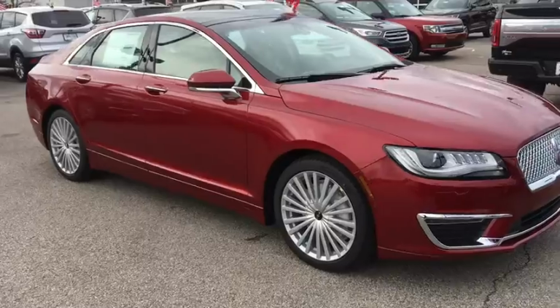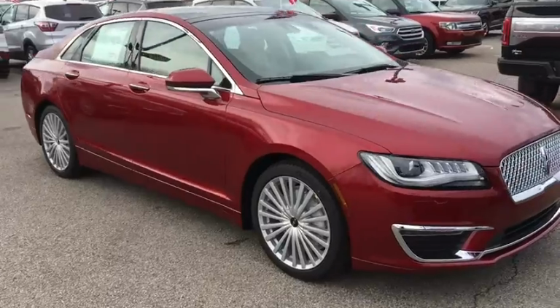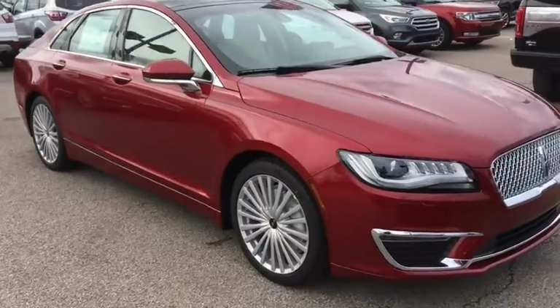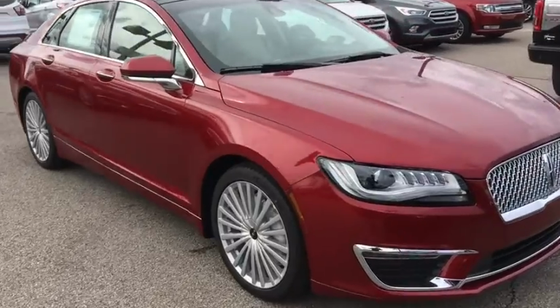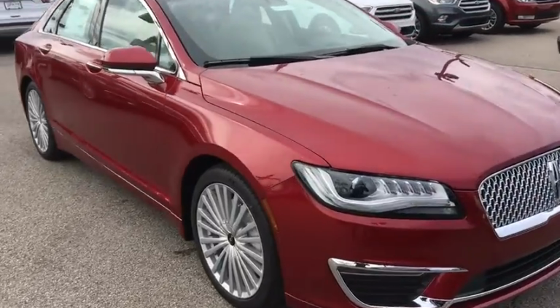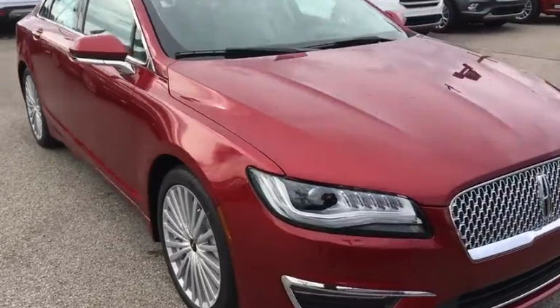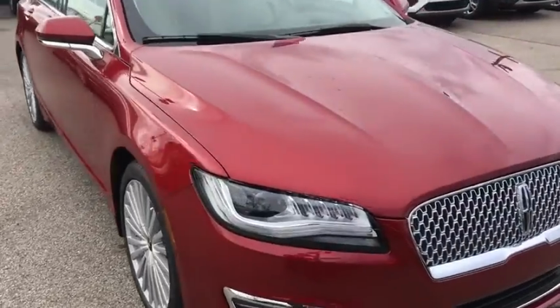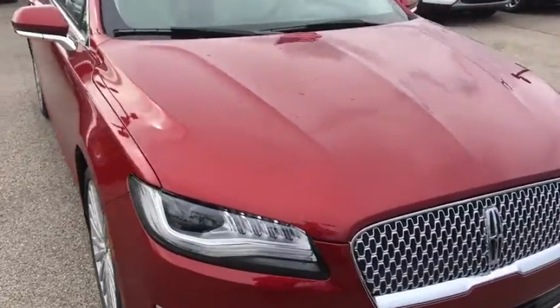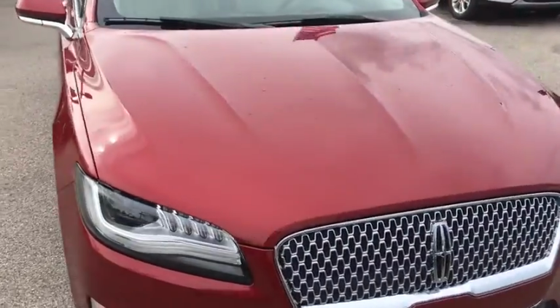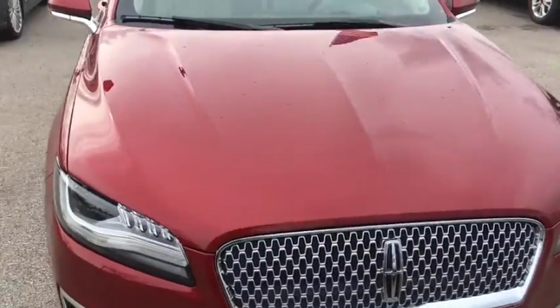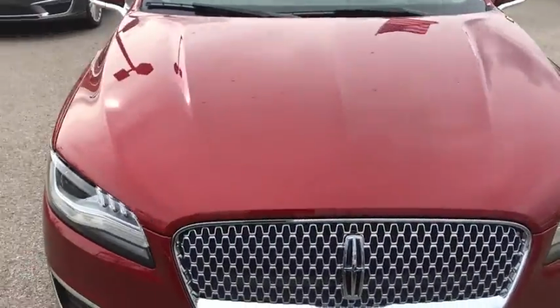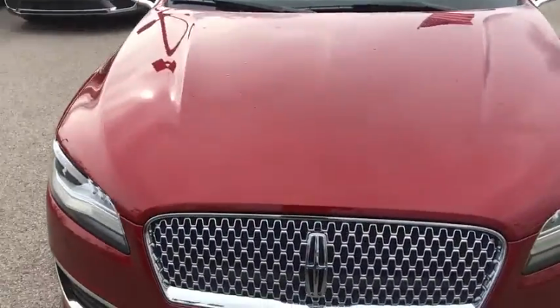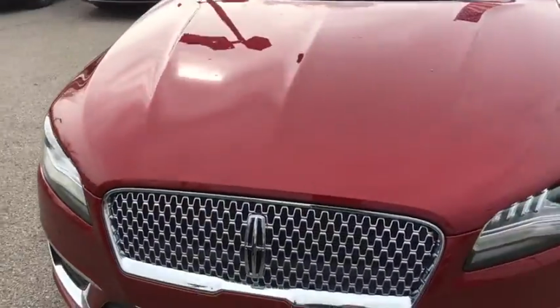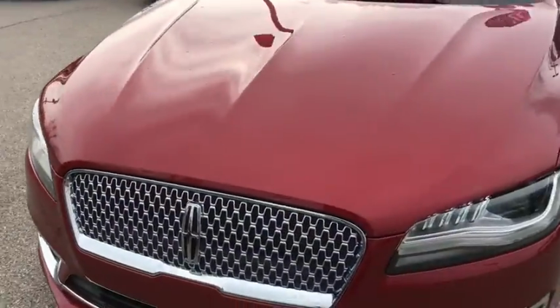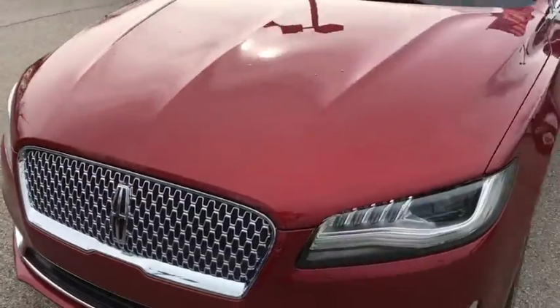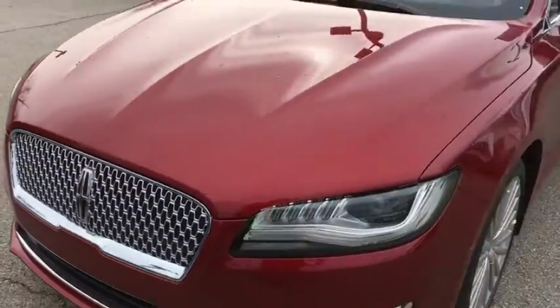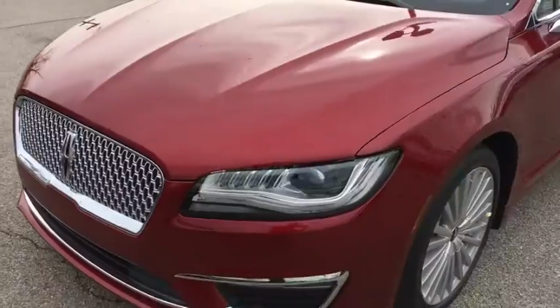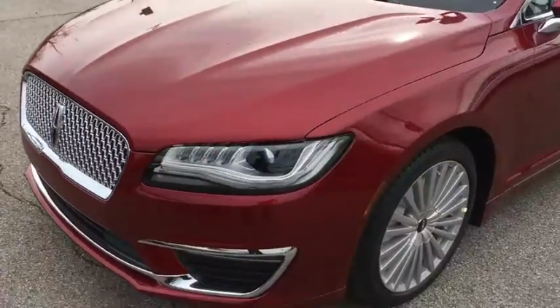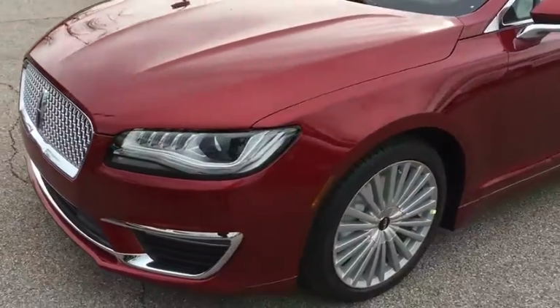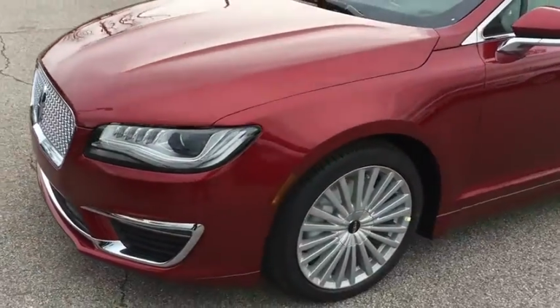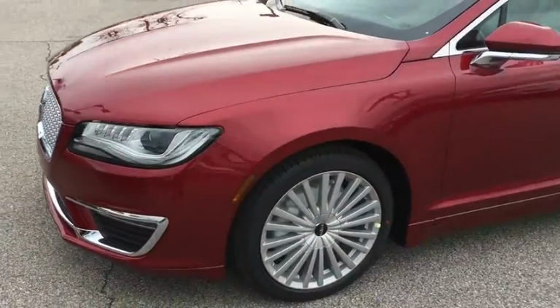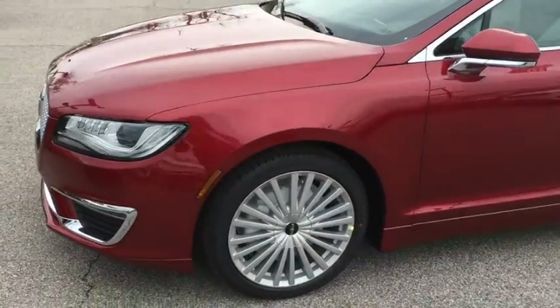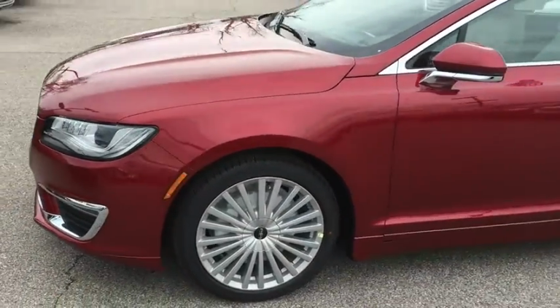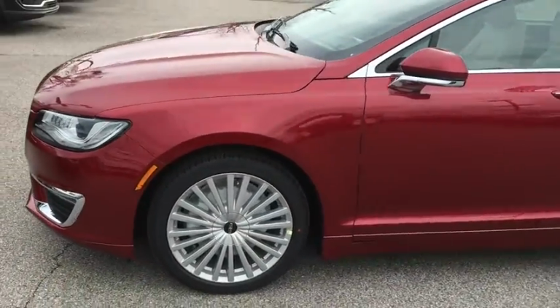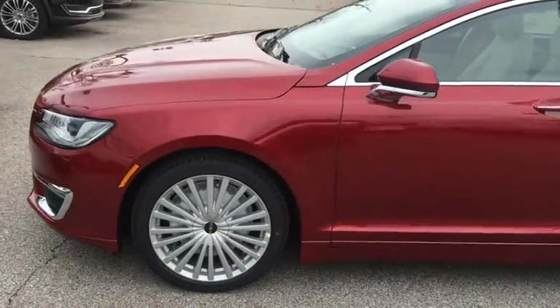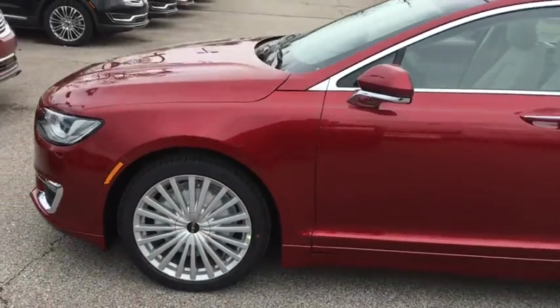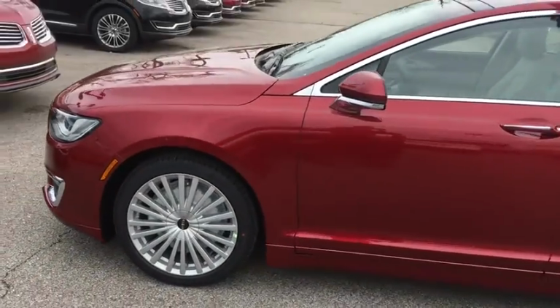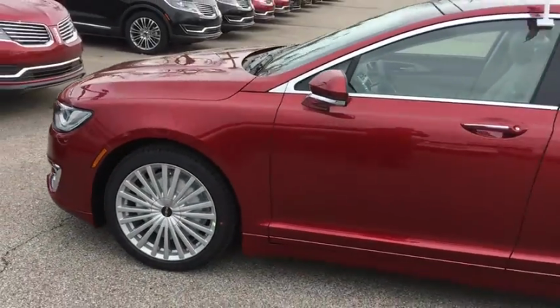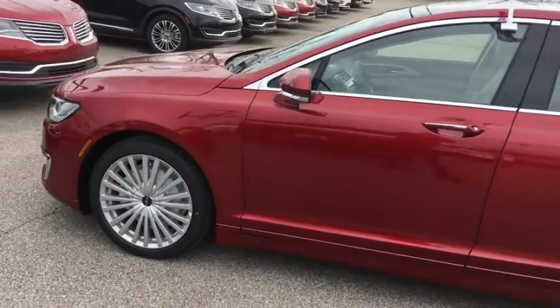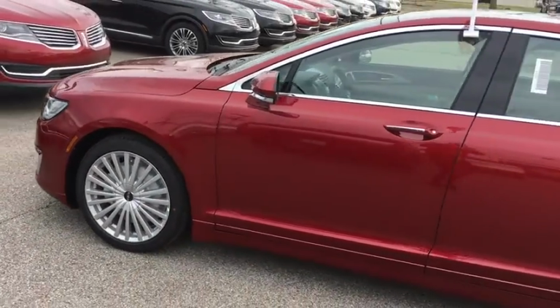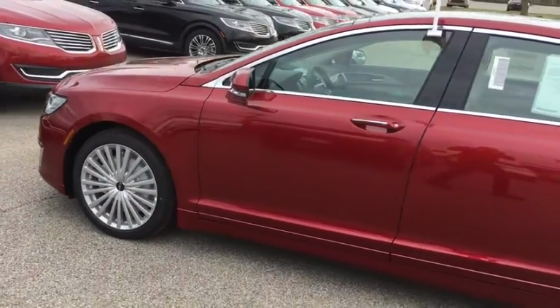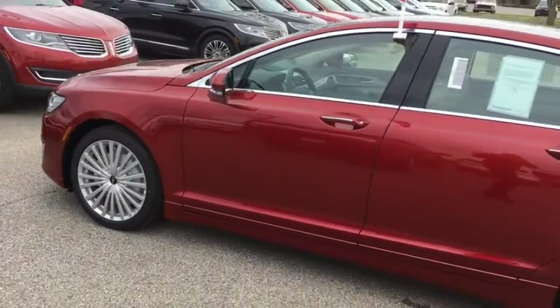The 2017 Lincoln MKZ. With sharp angles, sleek lines, and a sculpted body, the Lincoln MKZ has an impressive stance and a dynamic design.